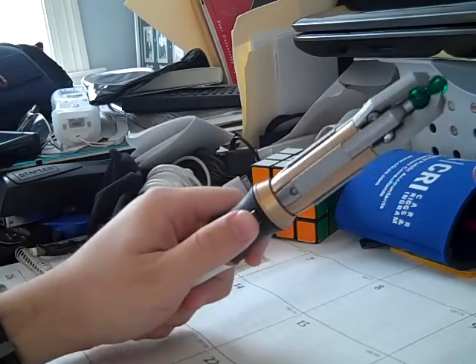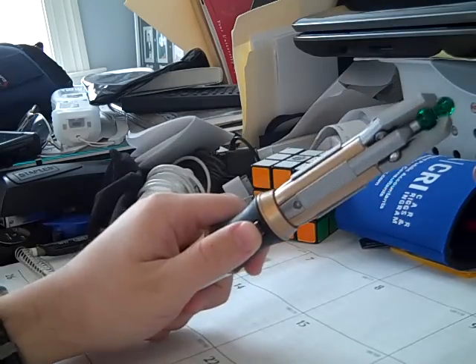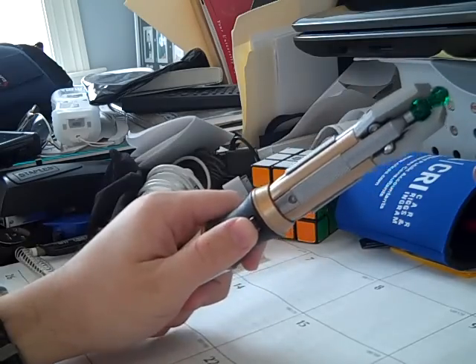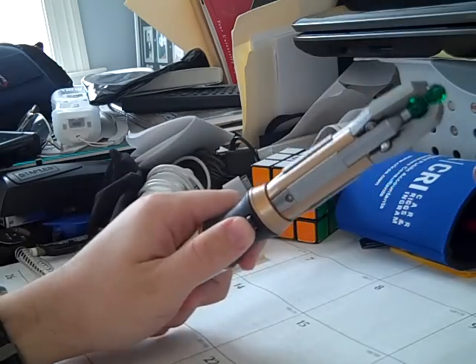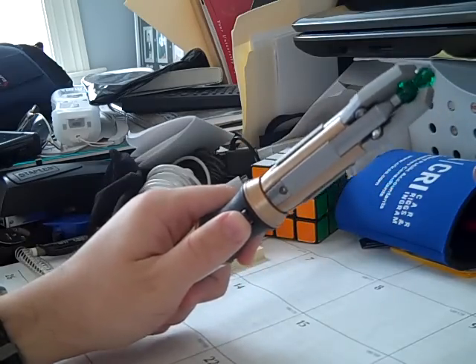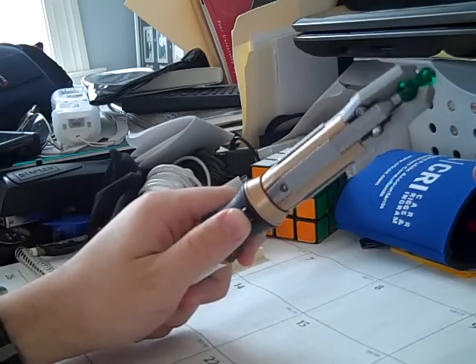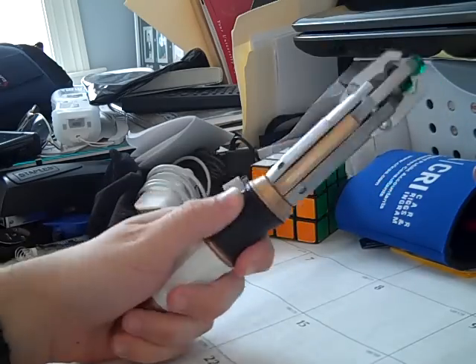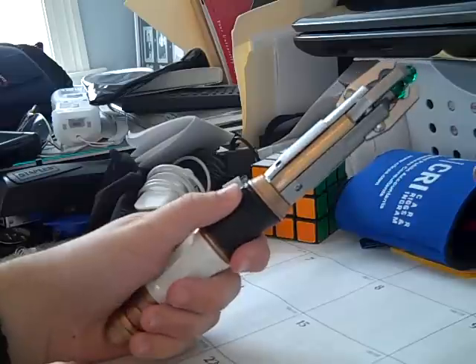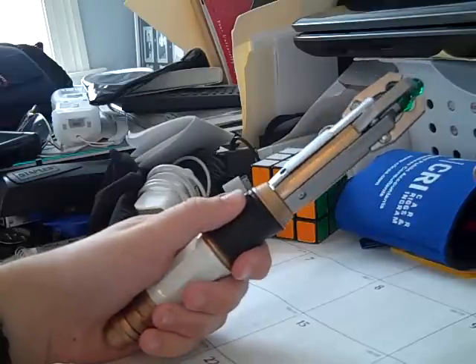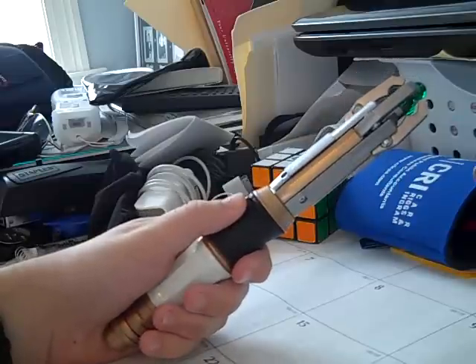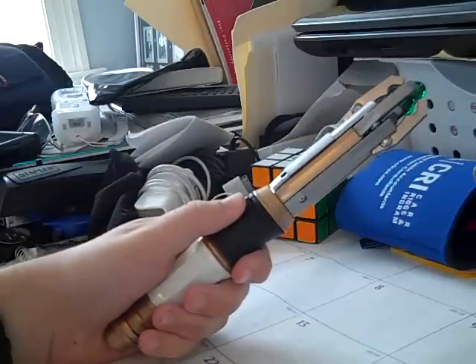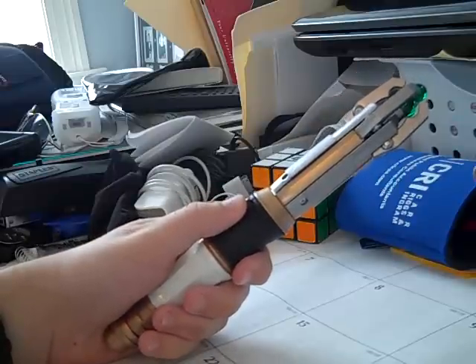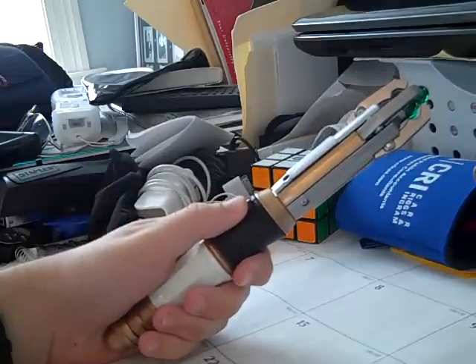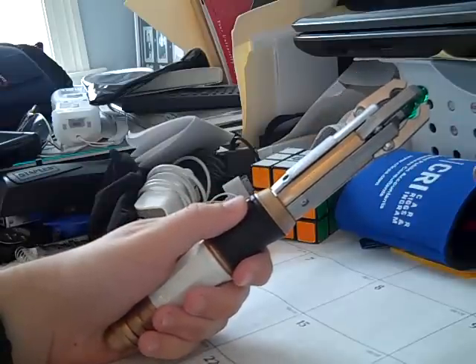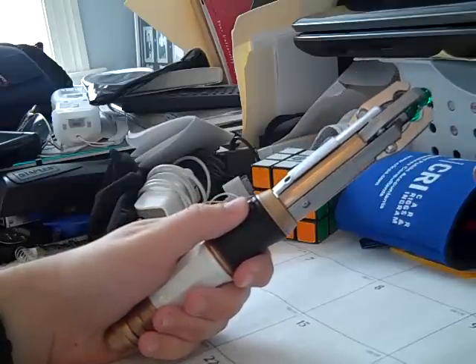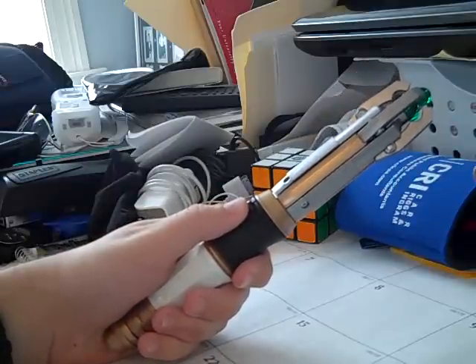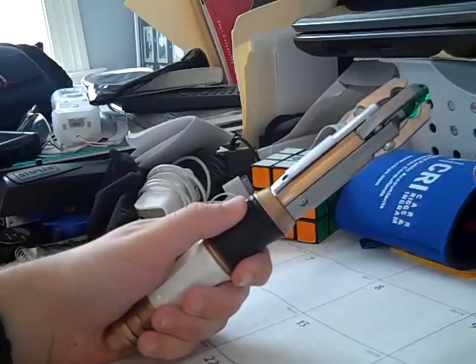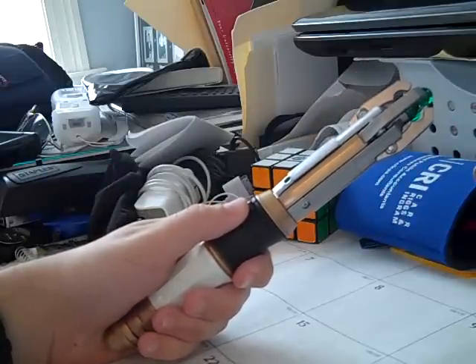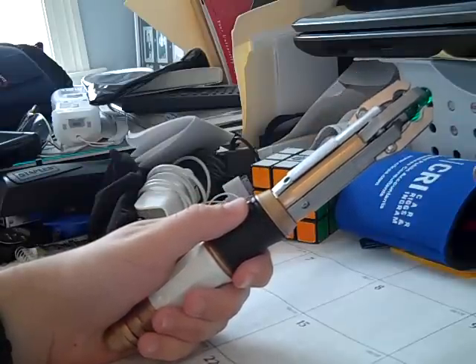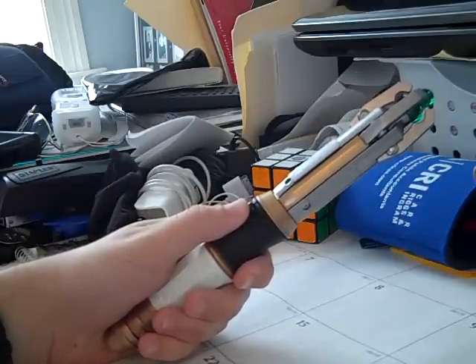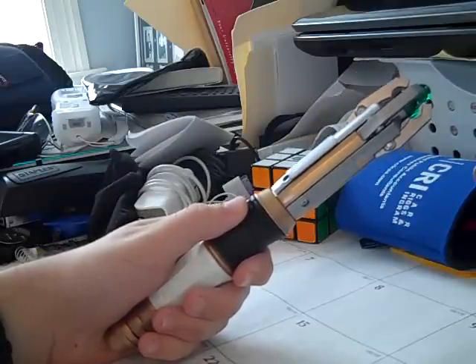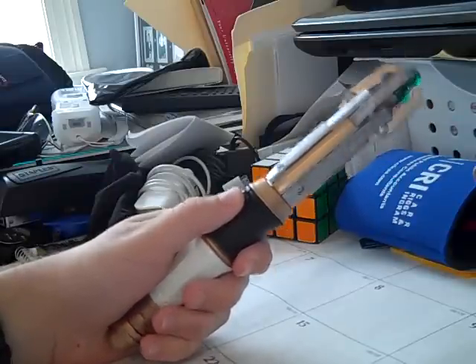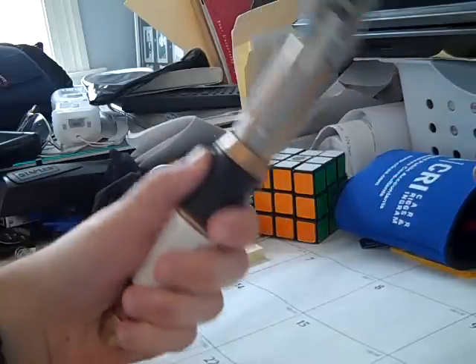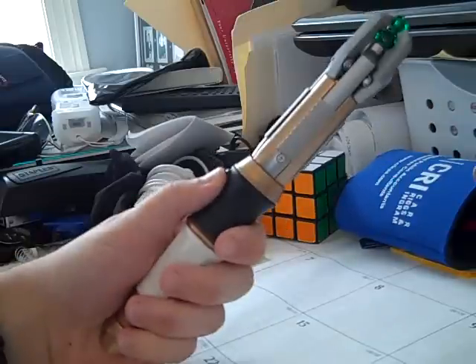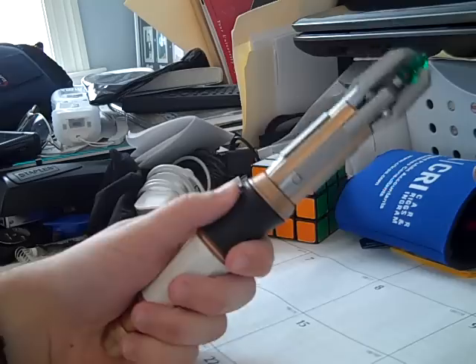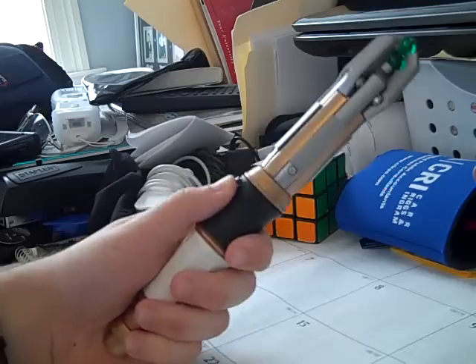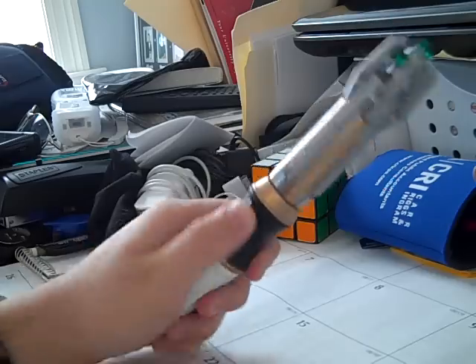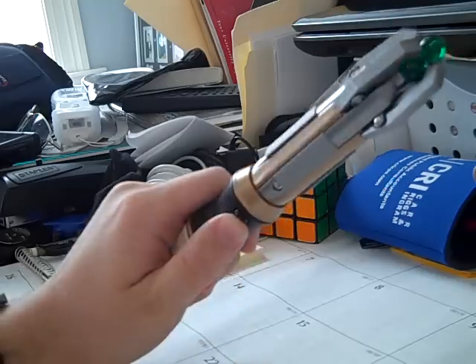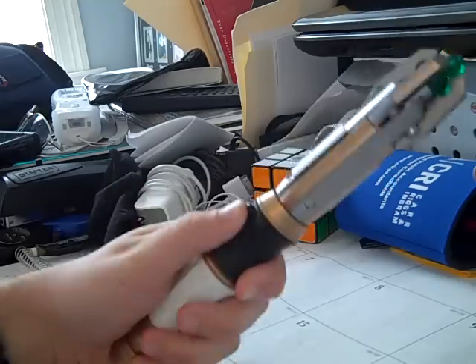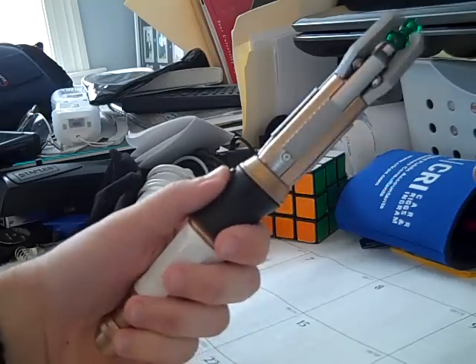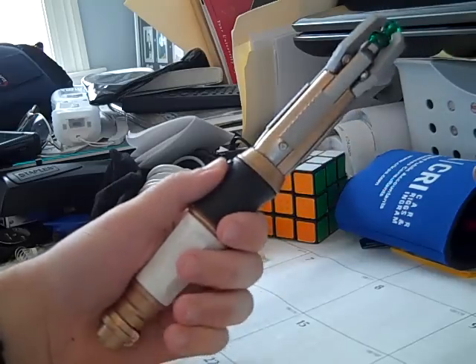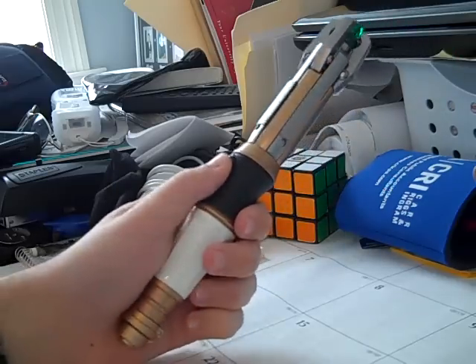When they redid the series with the 11th Doctor after David Tennant left, they redid everything — new Doctor, new companion, and they even redid the interior of the TARDIS and gave the Doctor a new Sonic Screwdriver, which is this one right here.